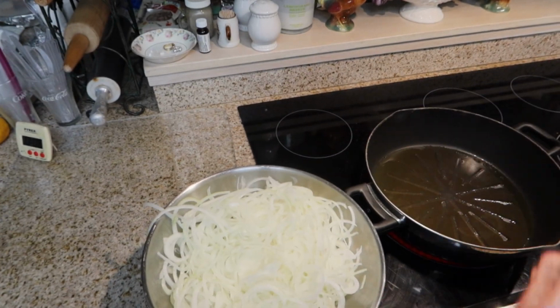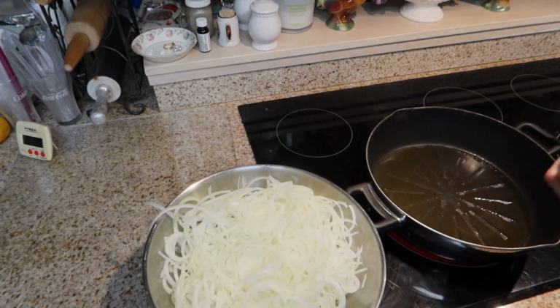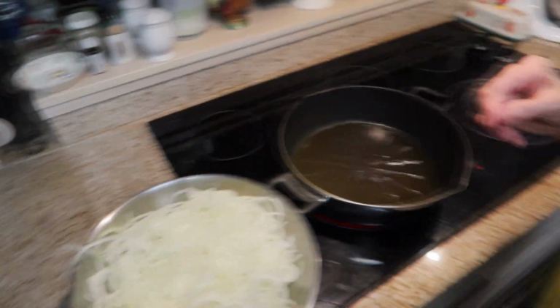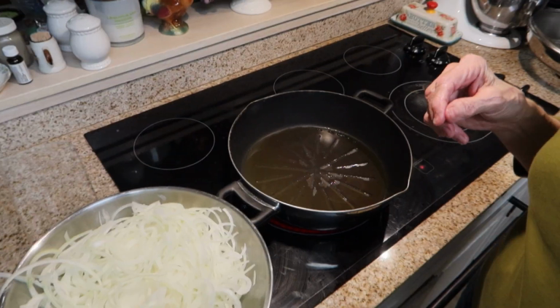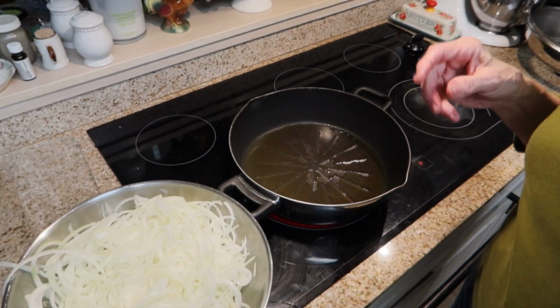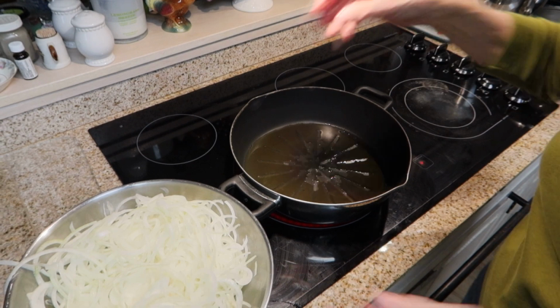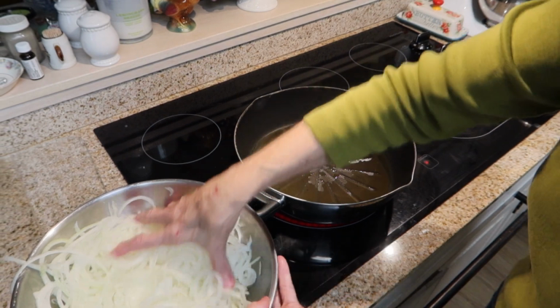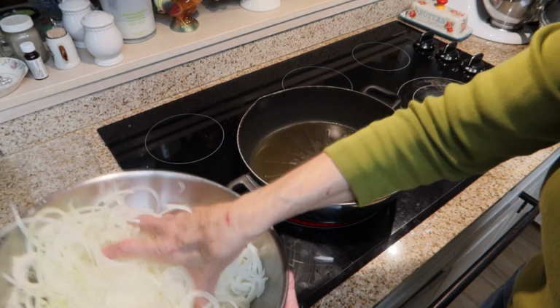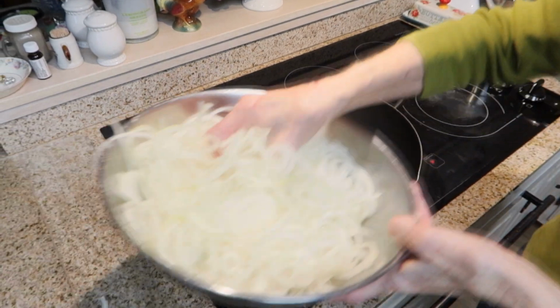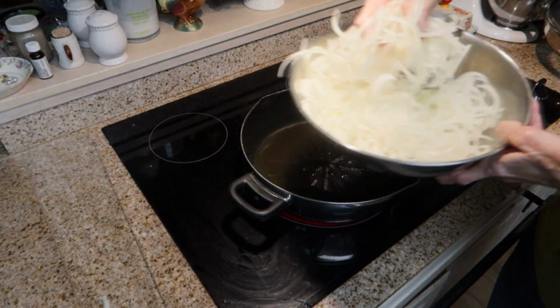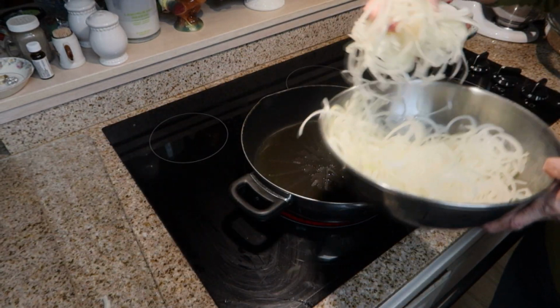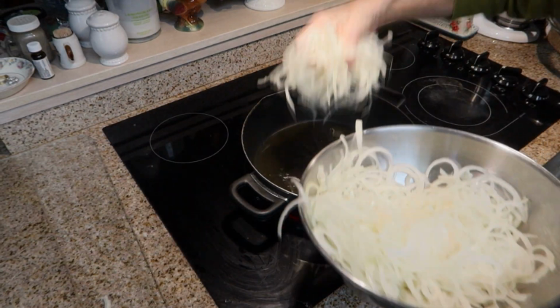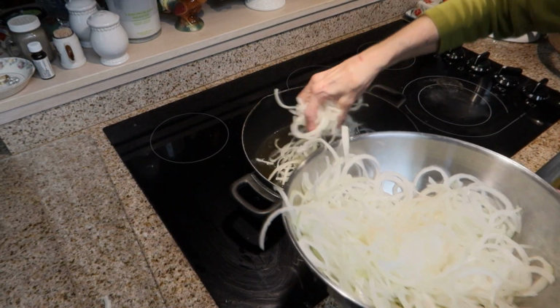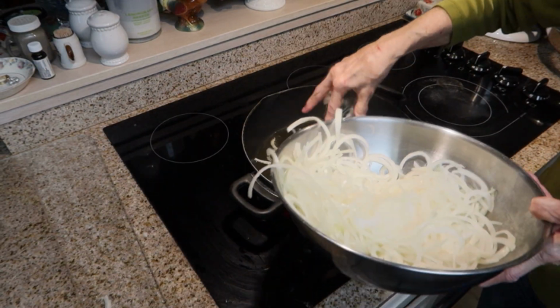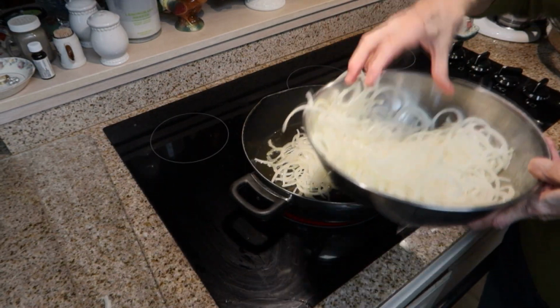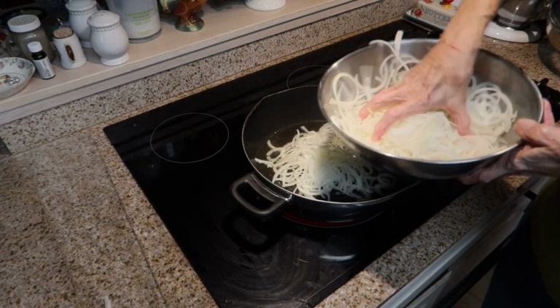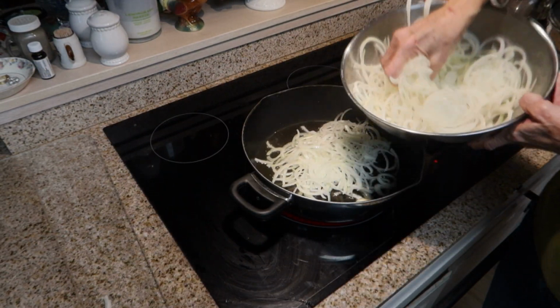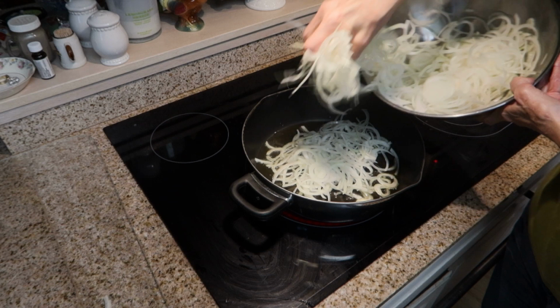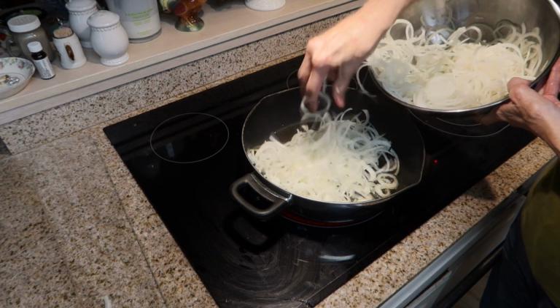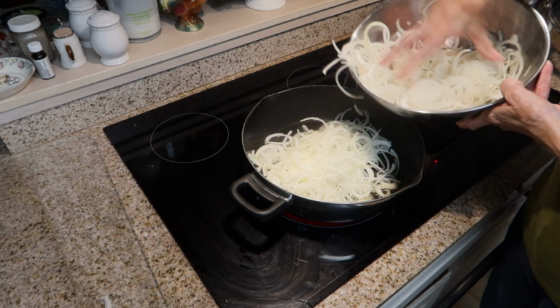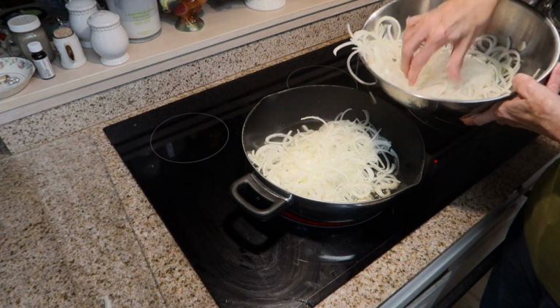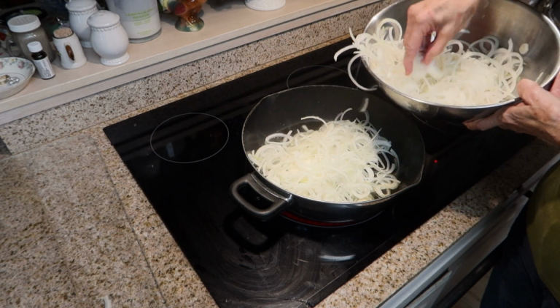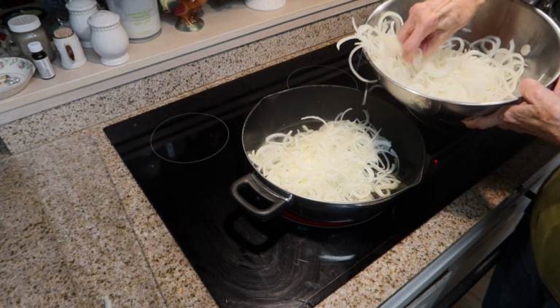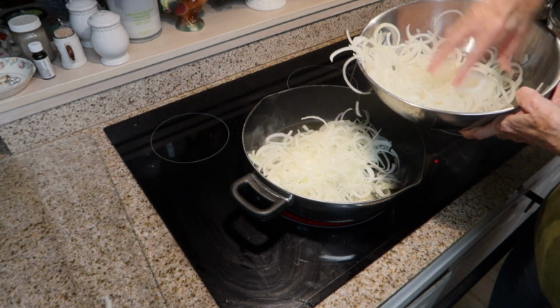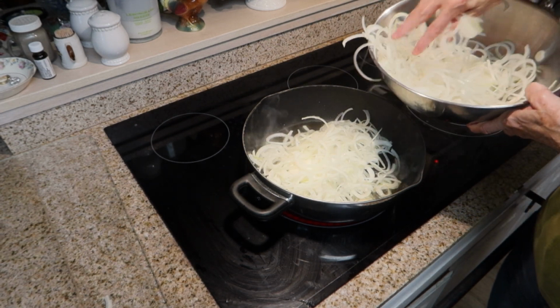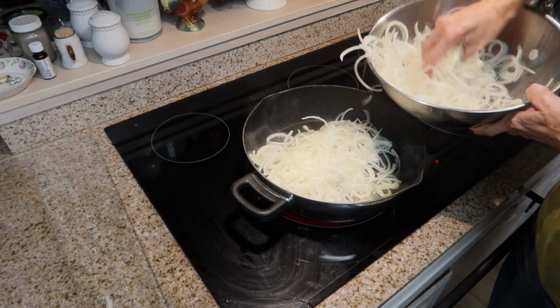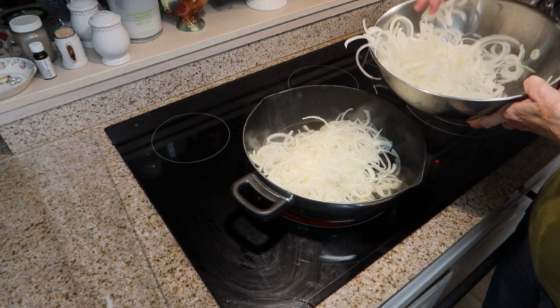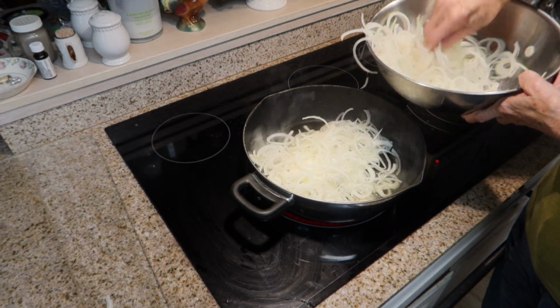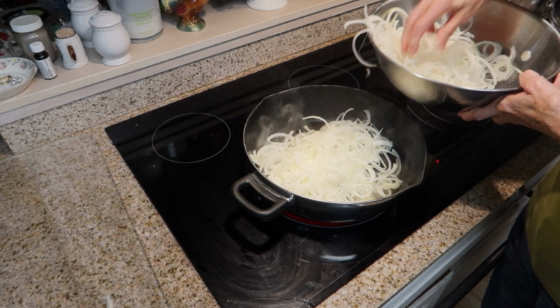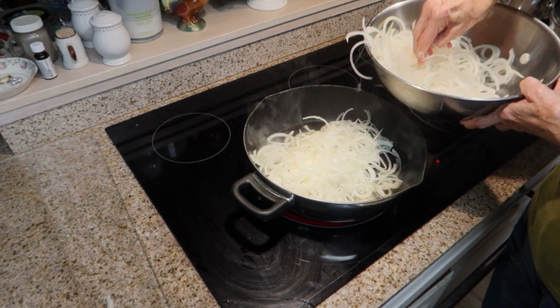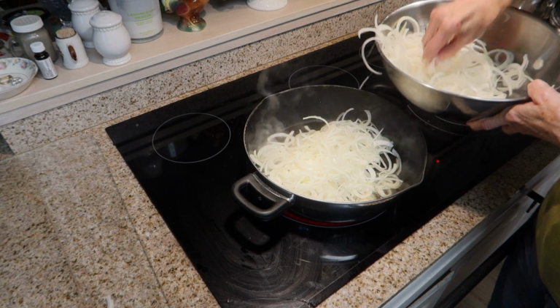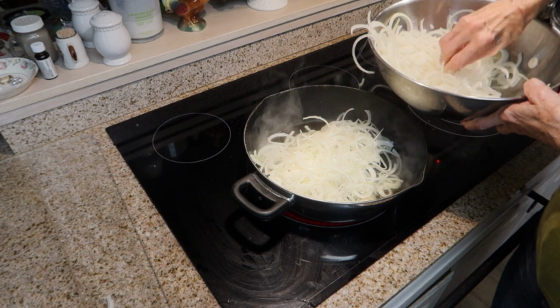I'm going to add my onions now to my pan of oil. It says for me to stir them constantly with a spatula for about 10 minutes, so I will set my timer.